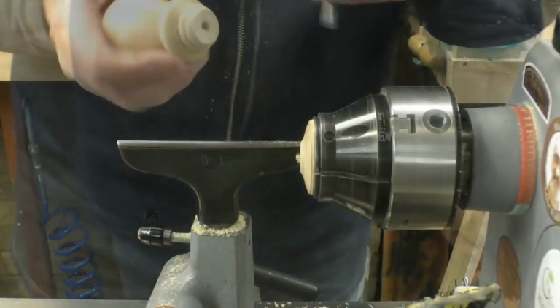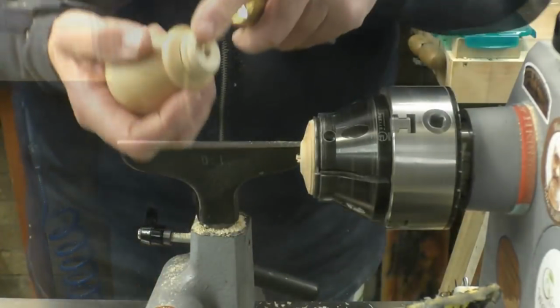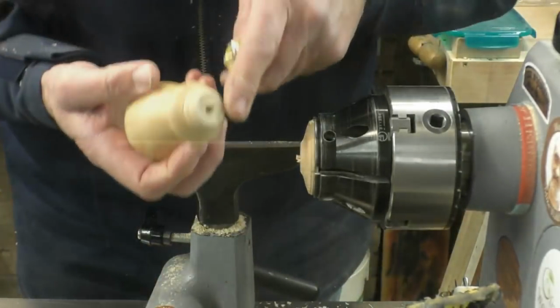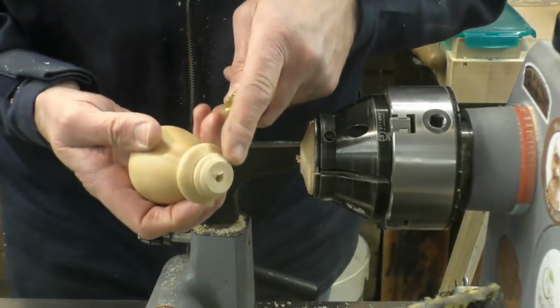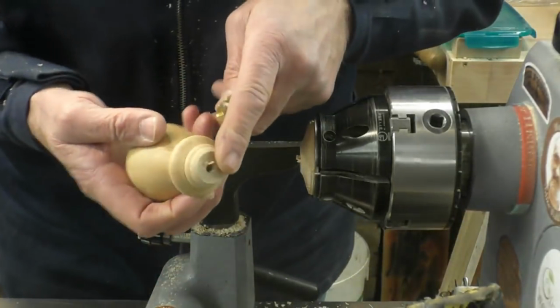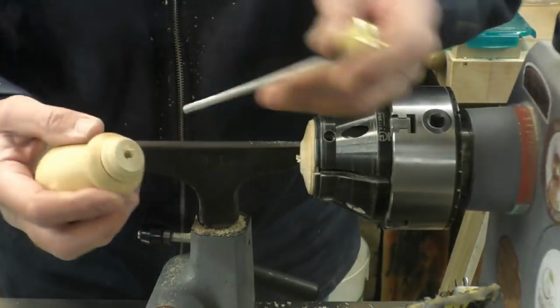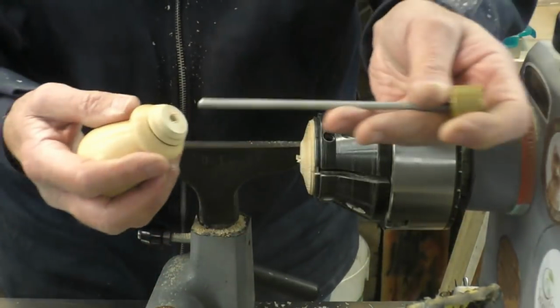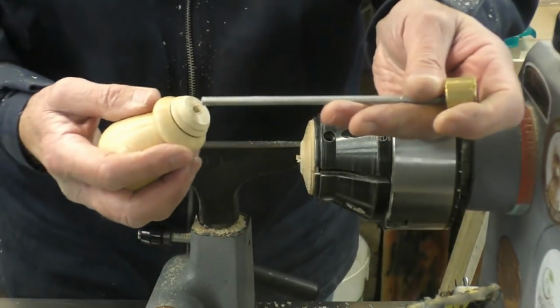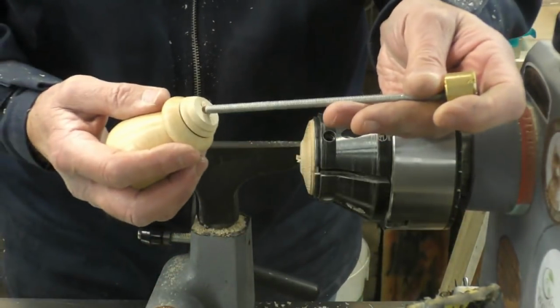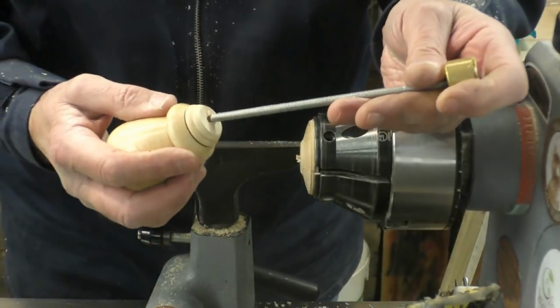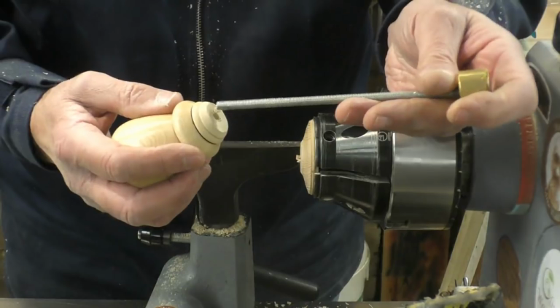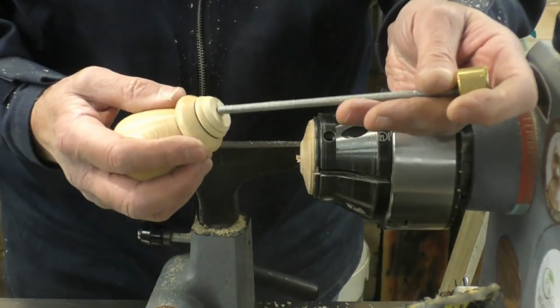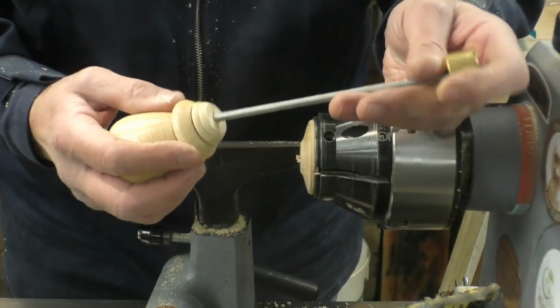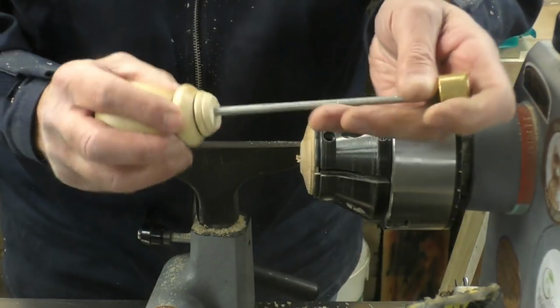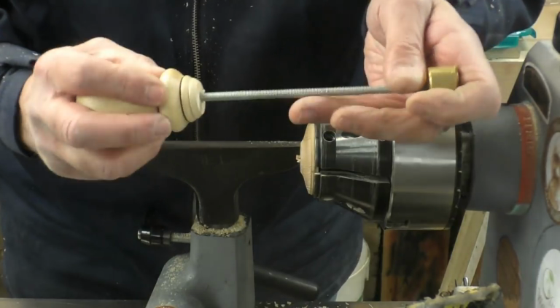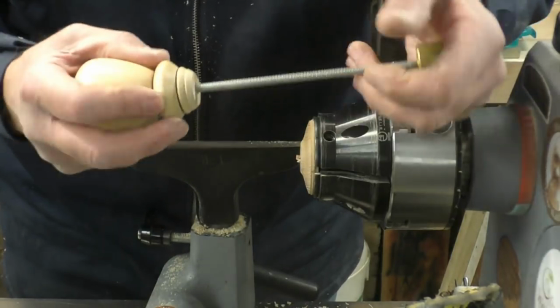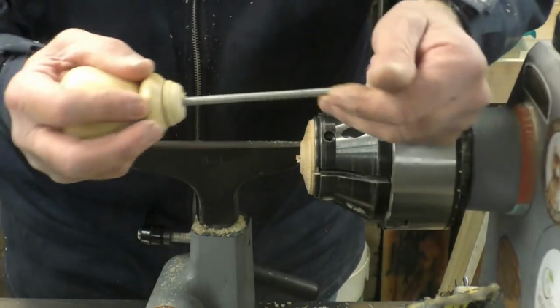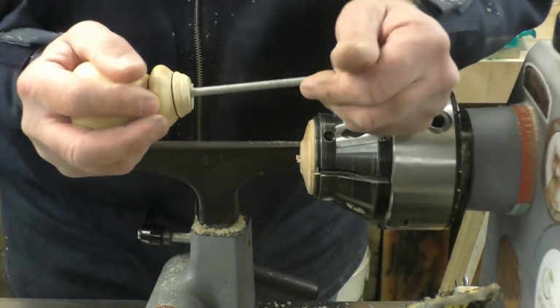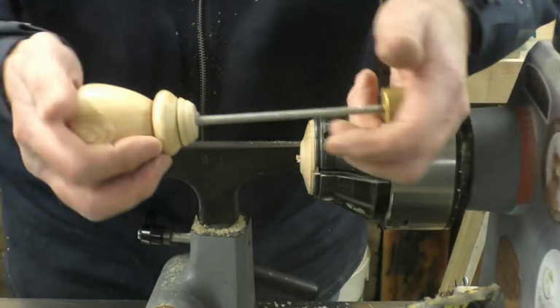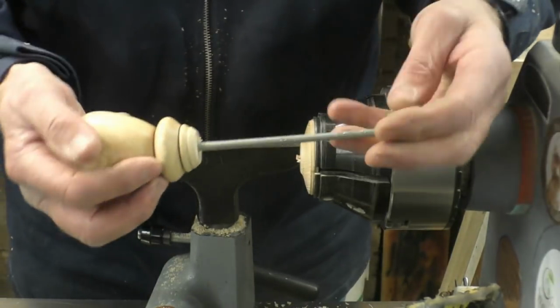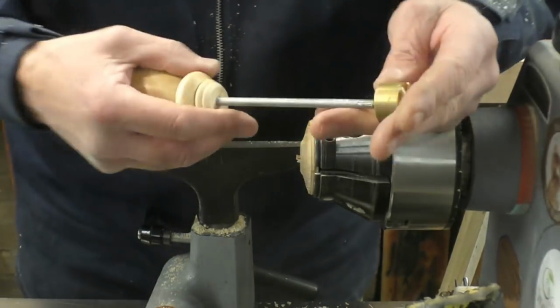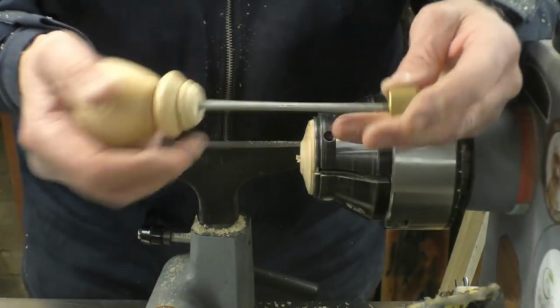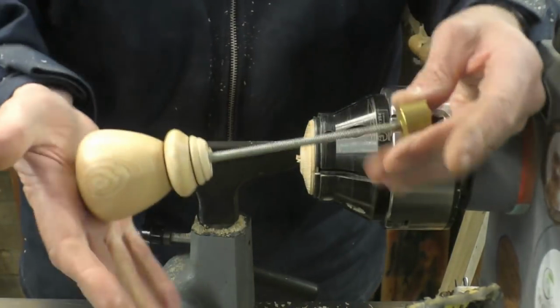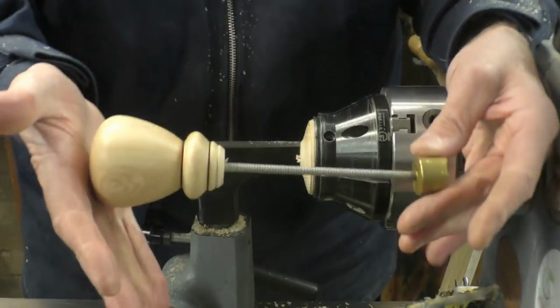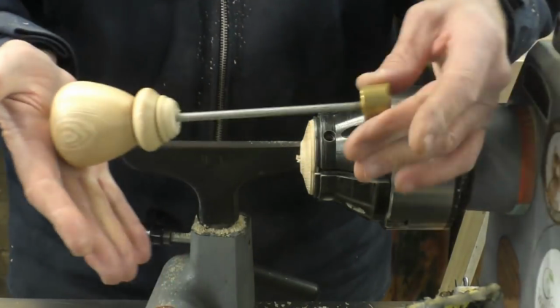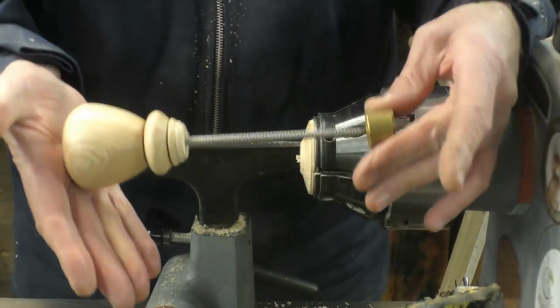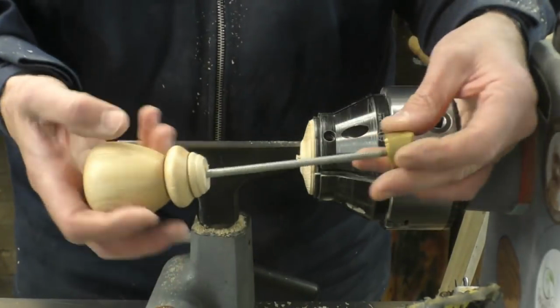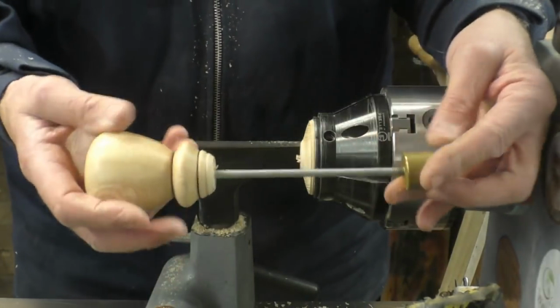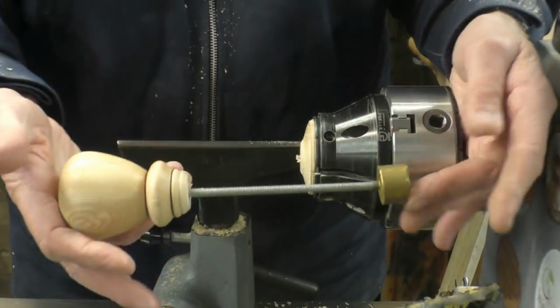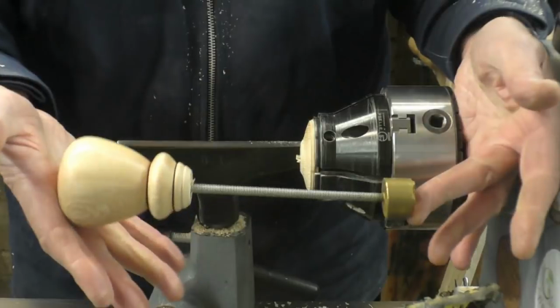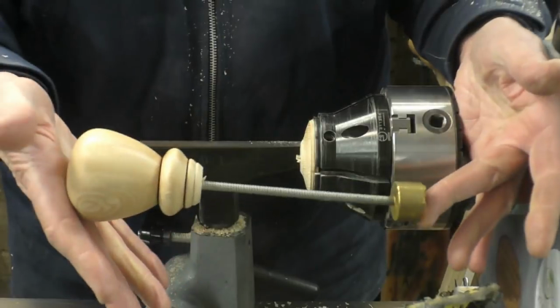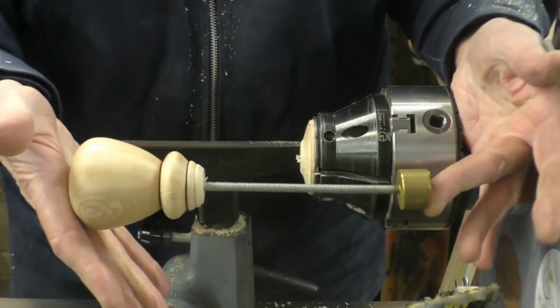We'll just clean that little bit up at the bottom there, then the threaded rod — epoxy that into the handle and the stamp is done.